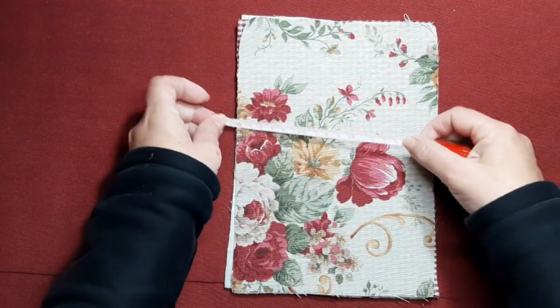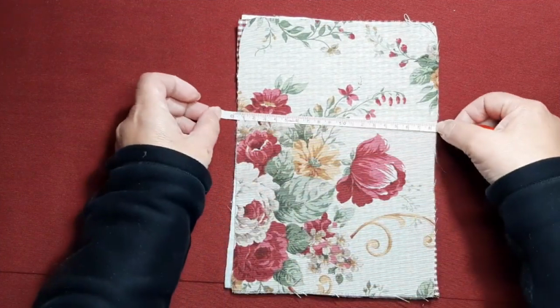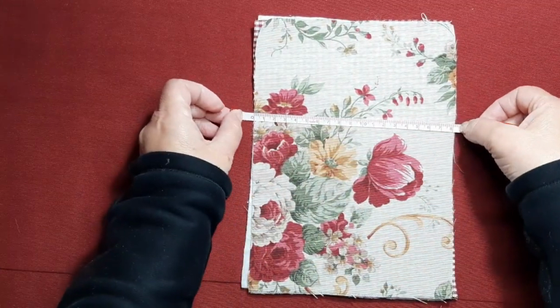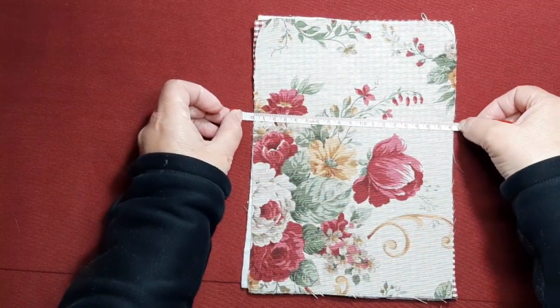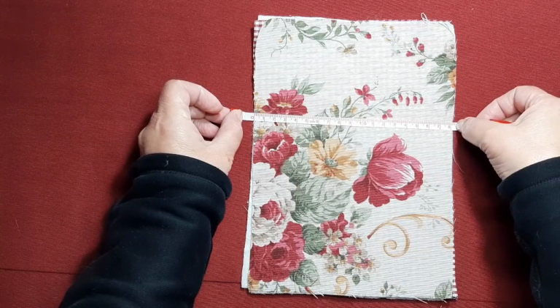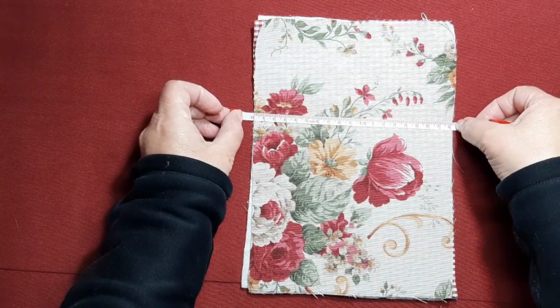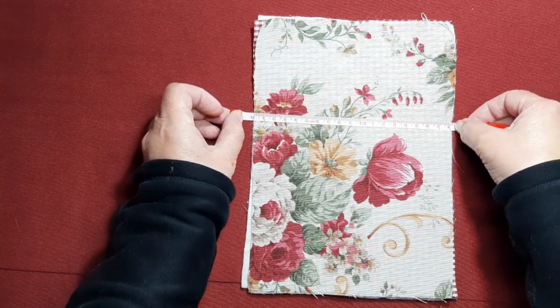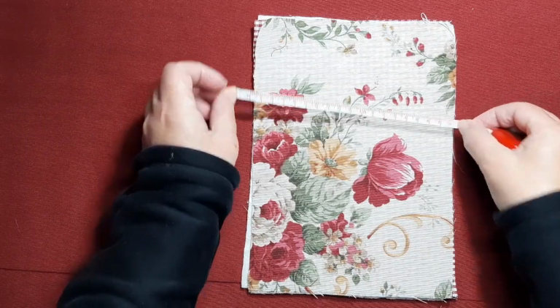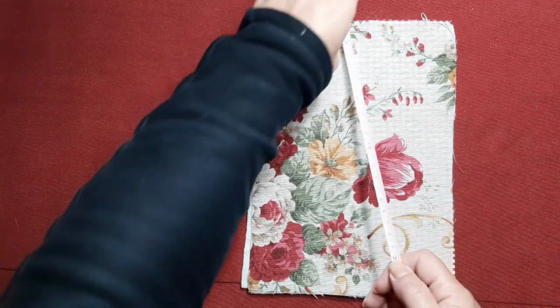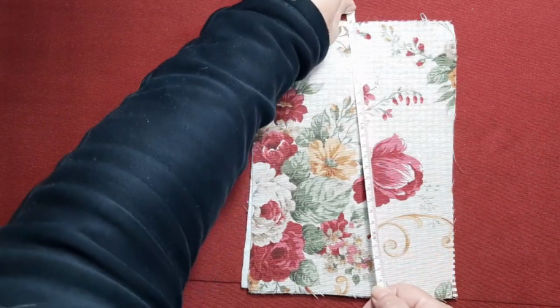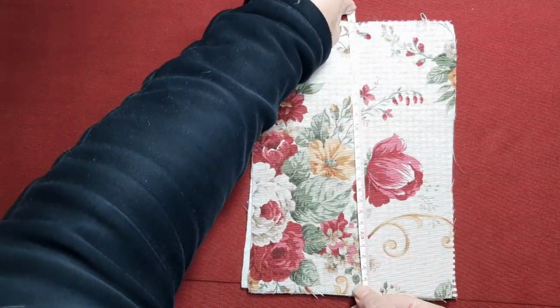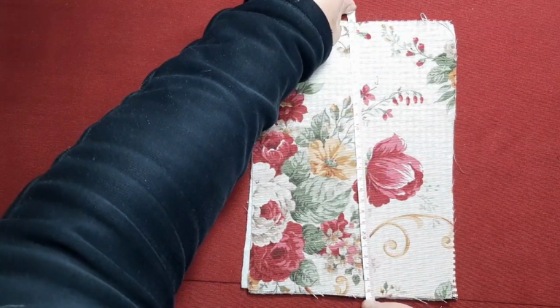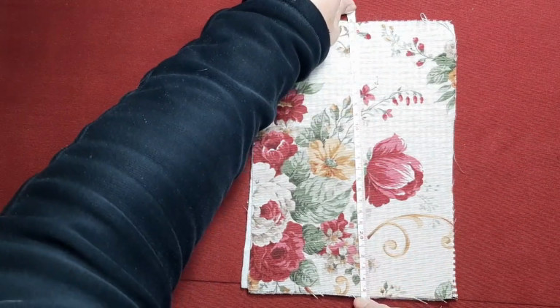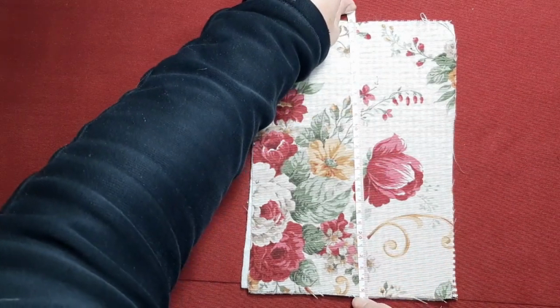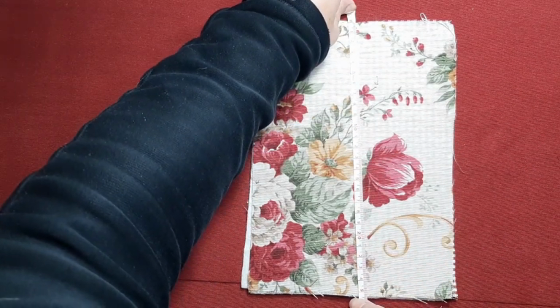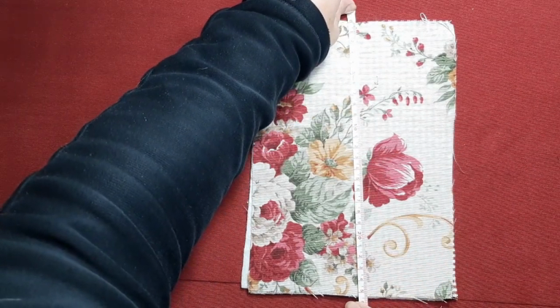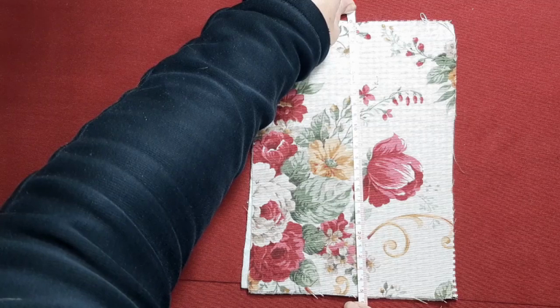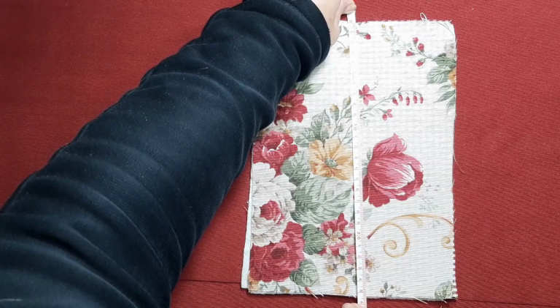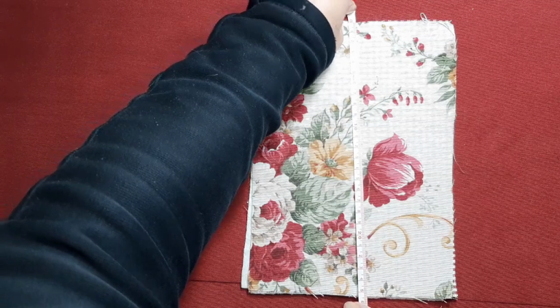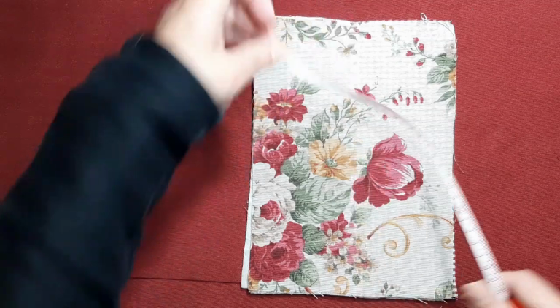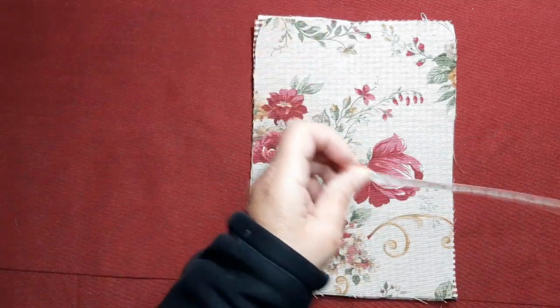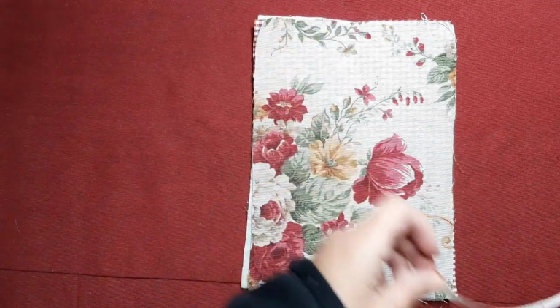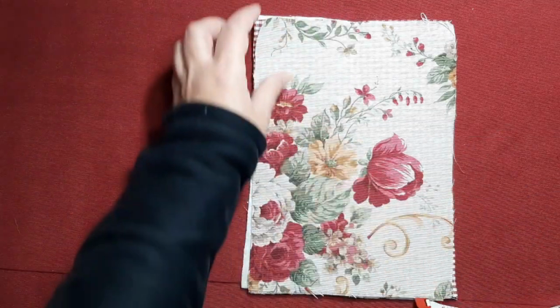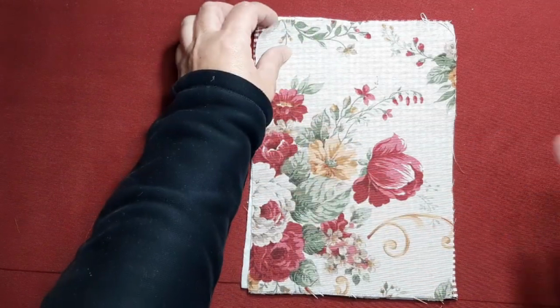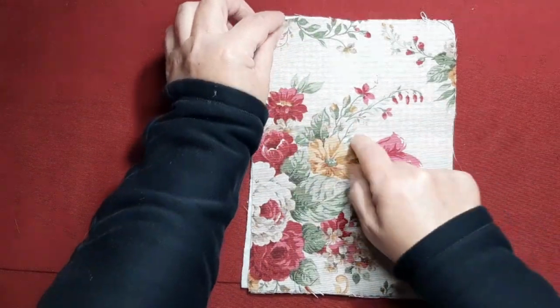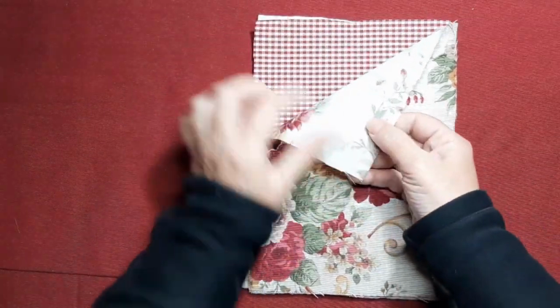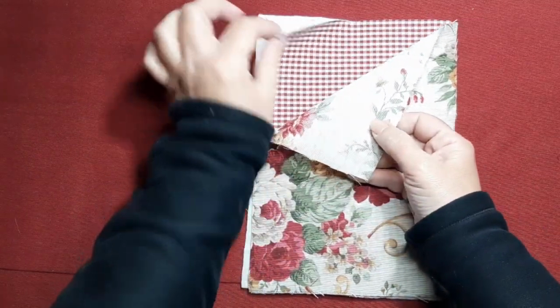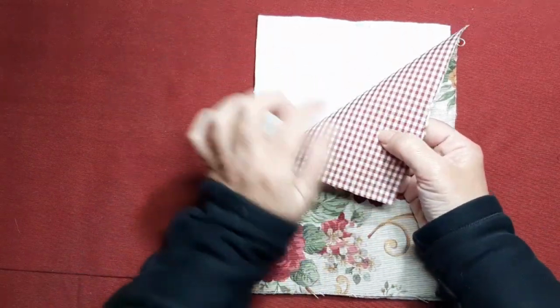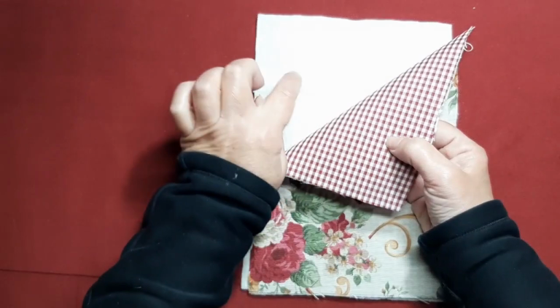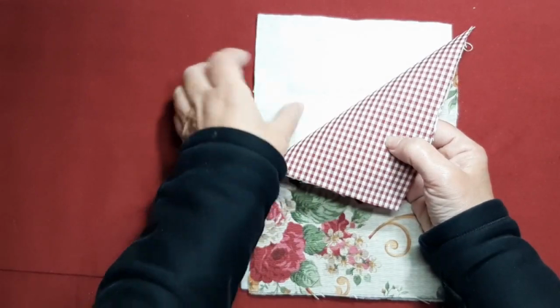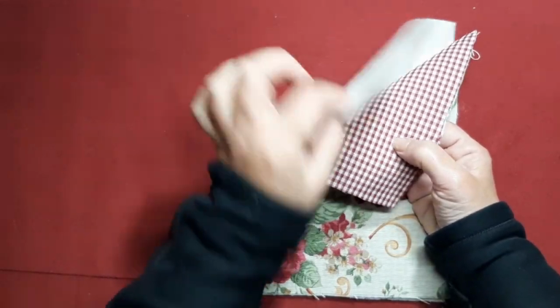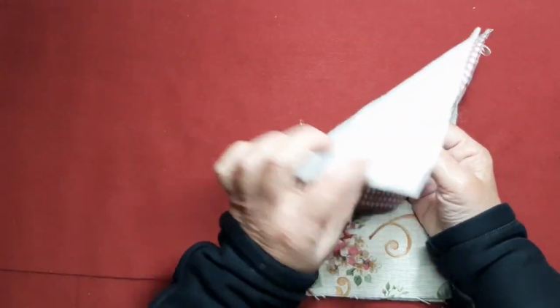Vamos a necesitar 18 centímetros por 25 en tejido exterior, tejido interior y fieltro o guata.